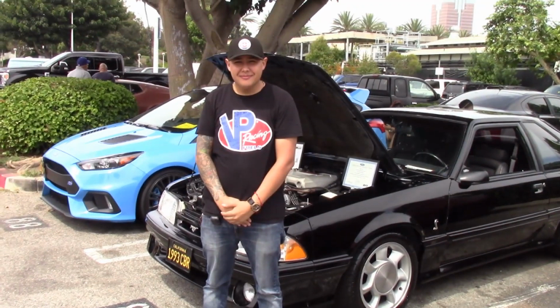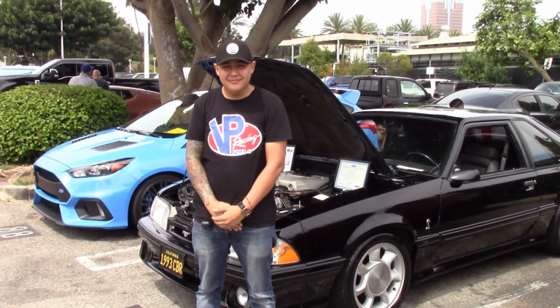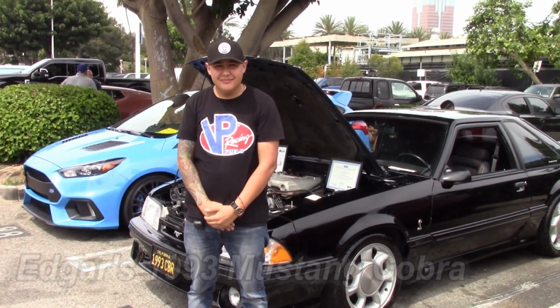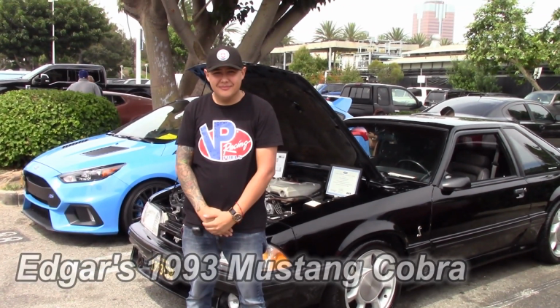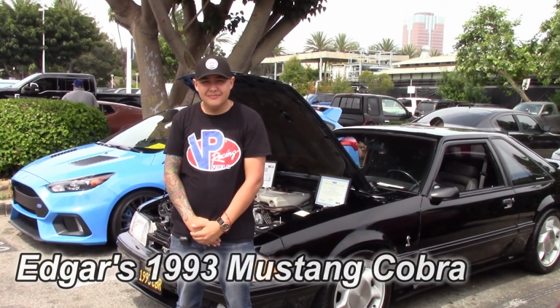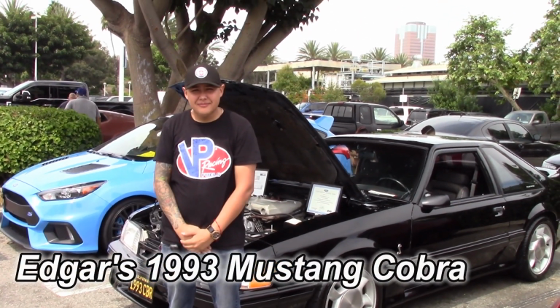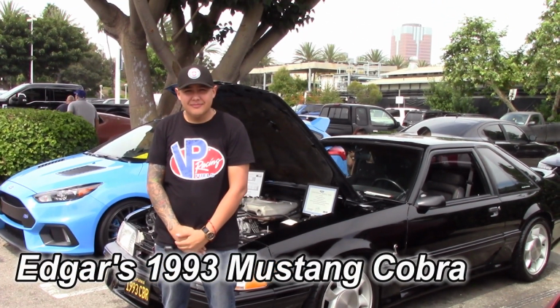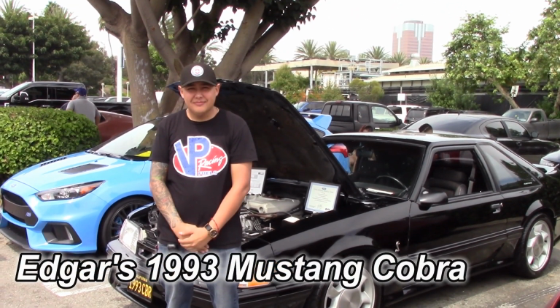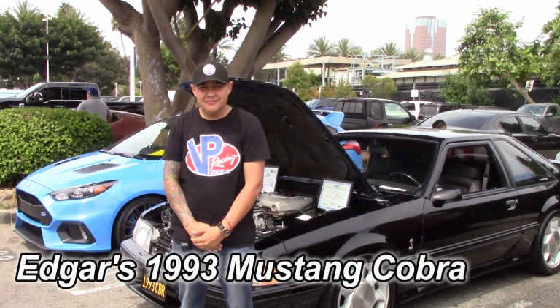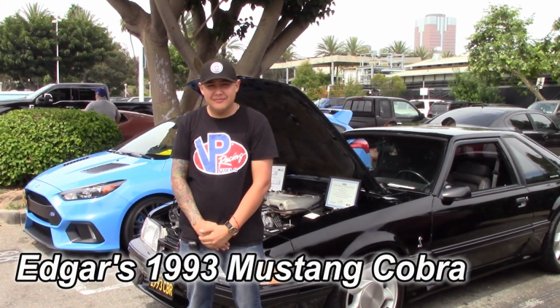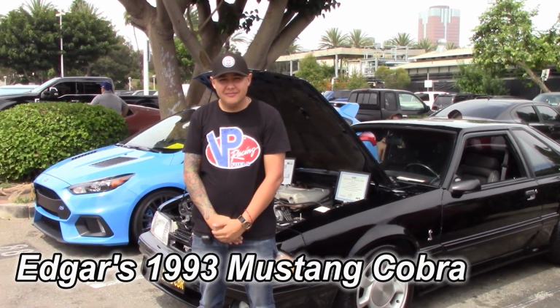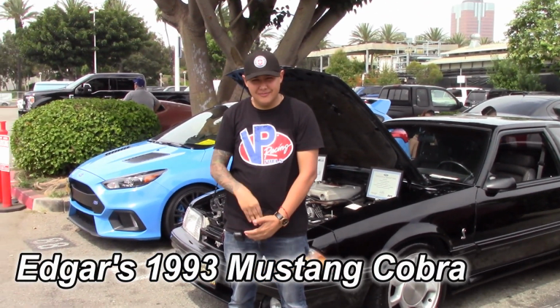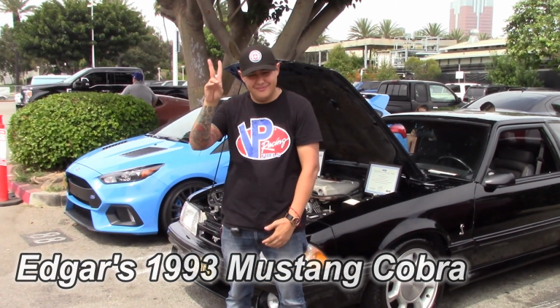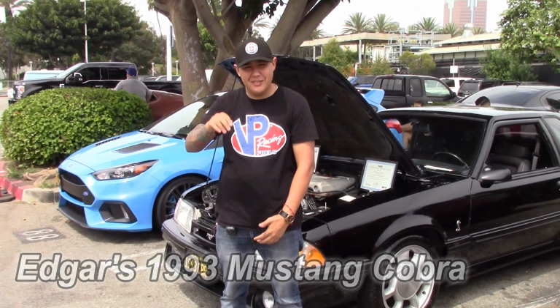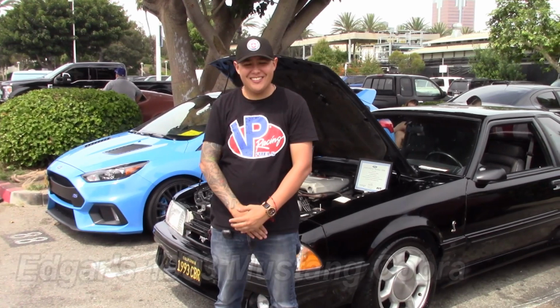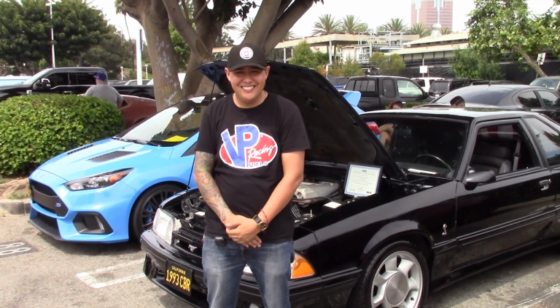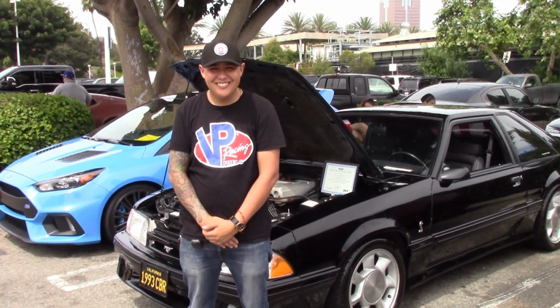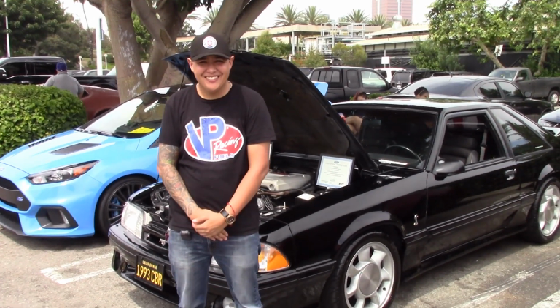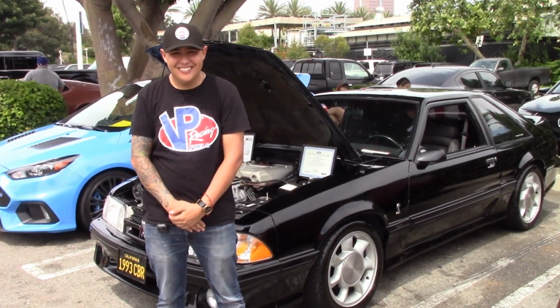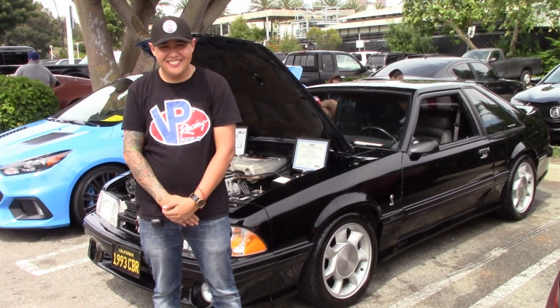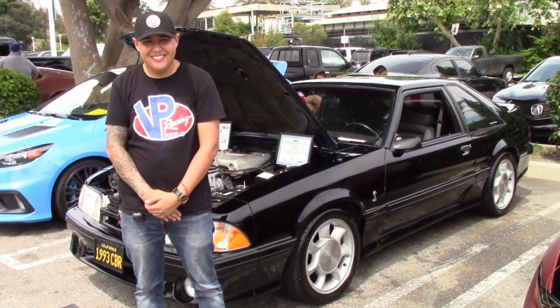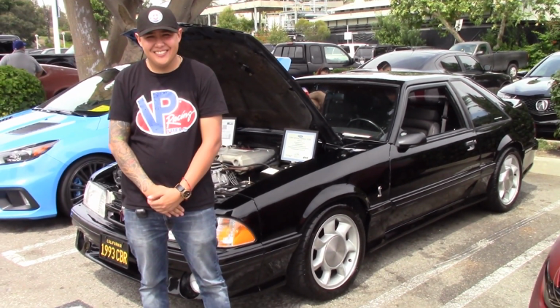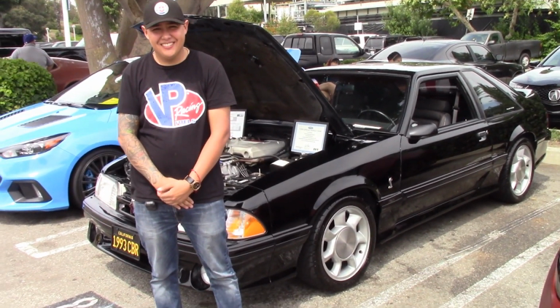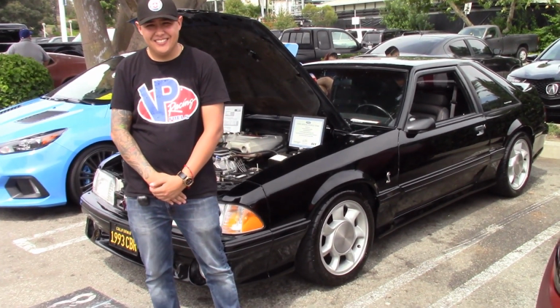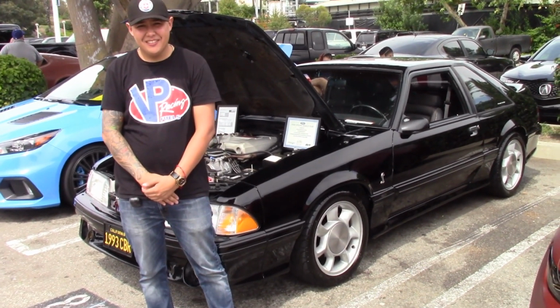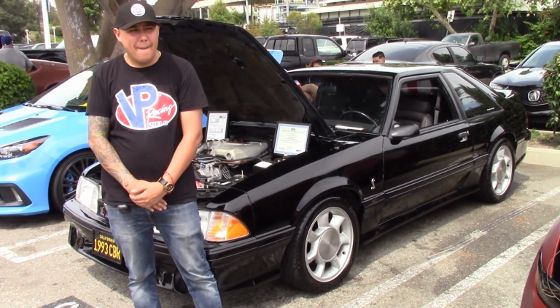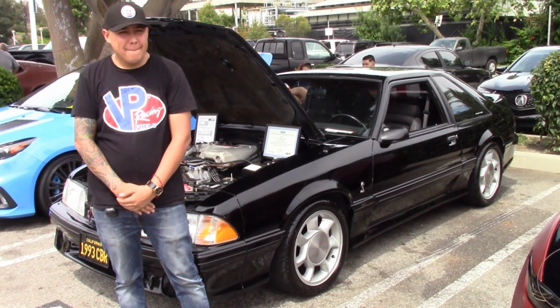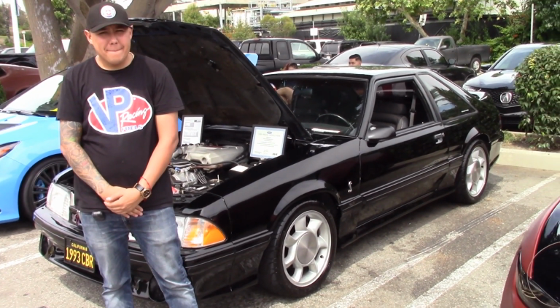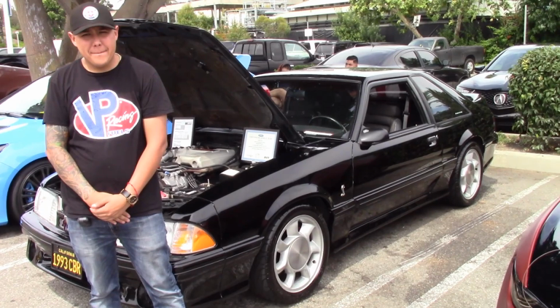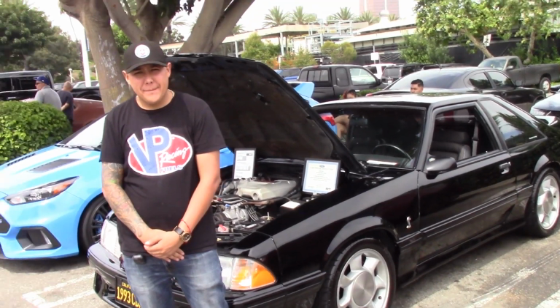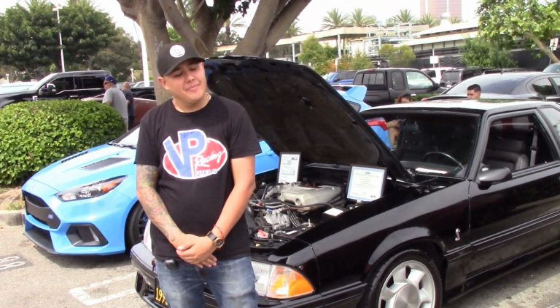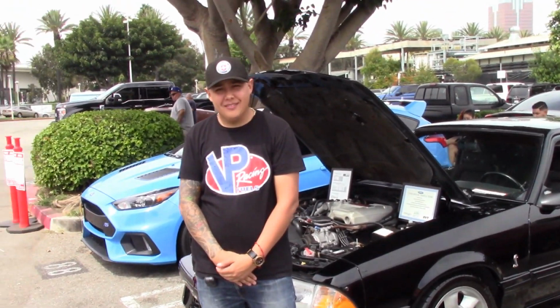Alright, I'm with Edgar at Ponies at the Pike, September 2019. What's up Edgar? He's got a really cool black '93 Cobra and he drives it, so let's walk around.